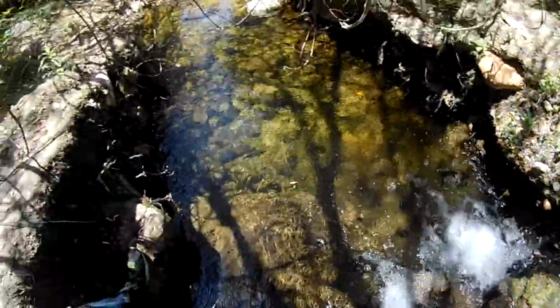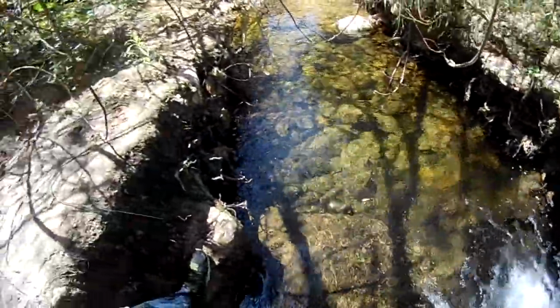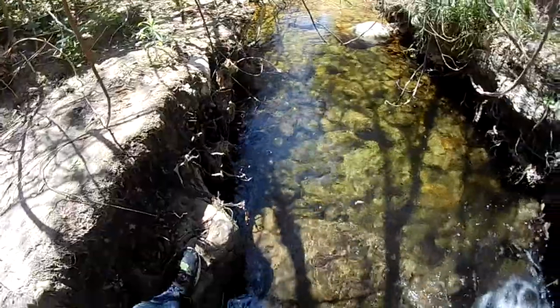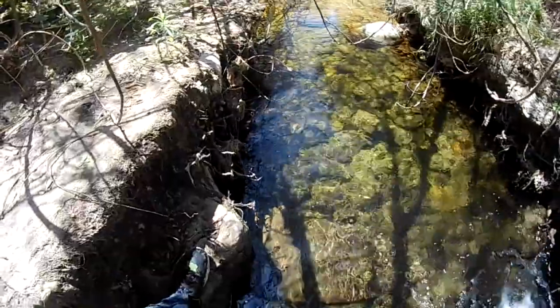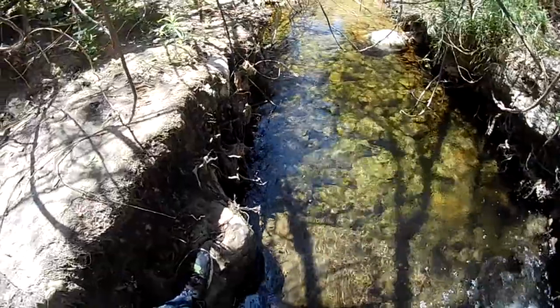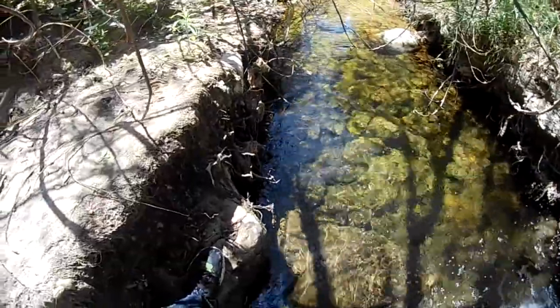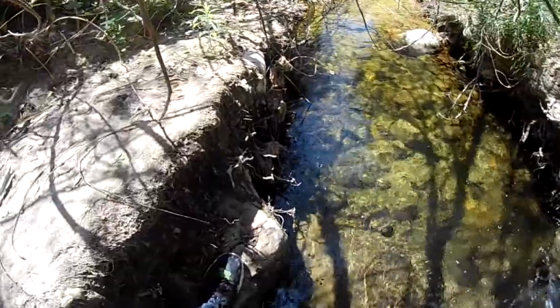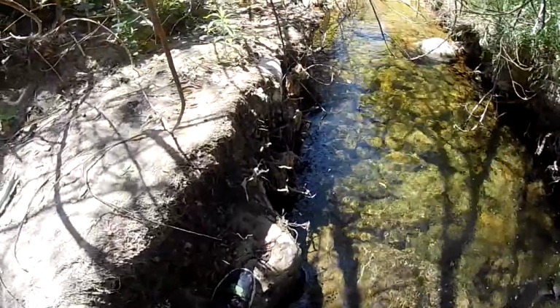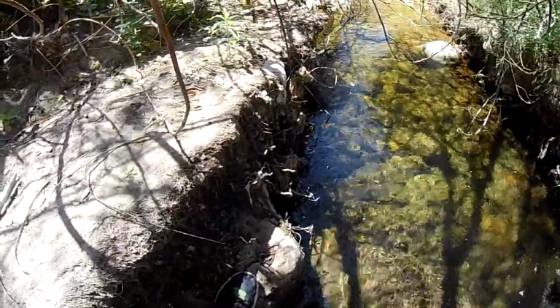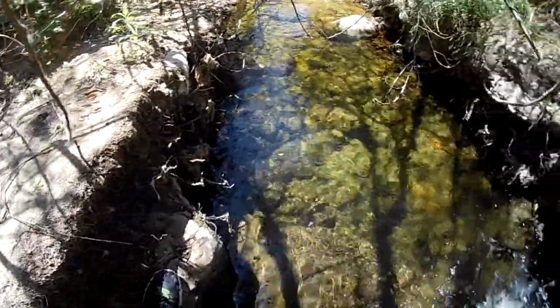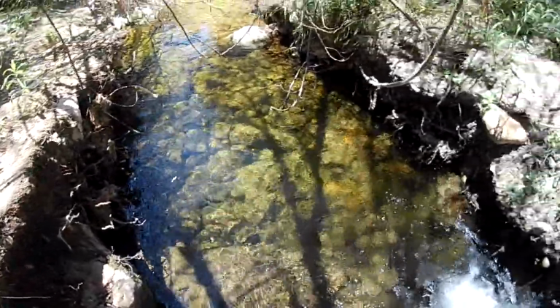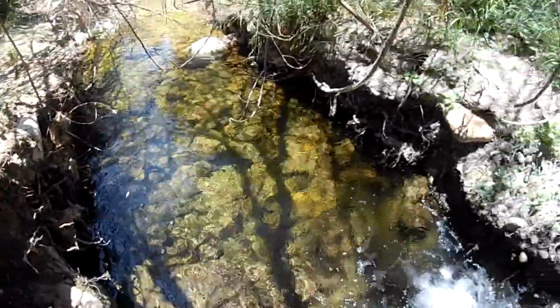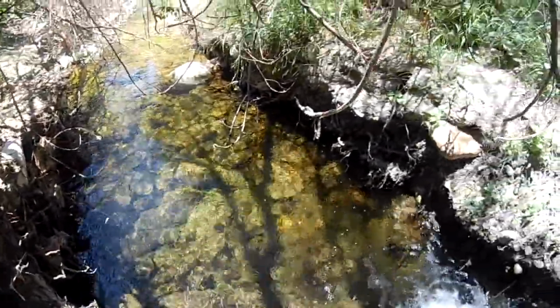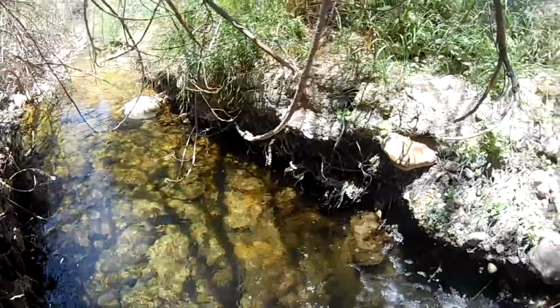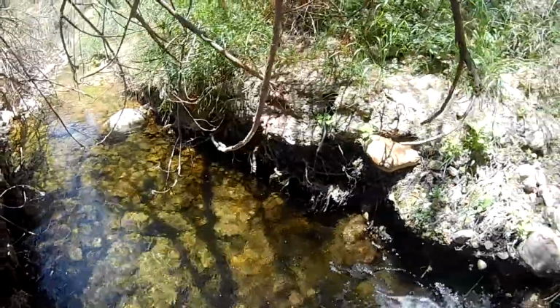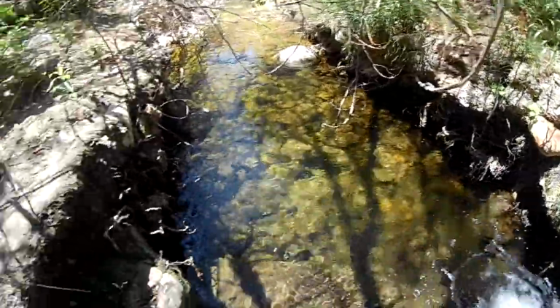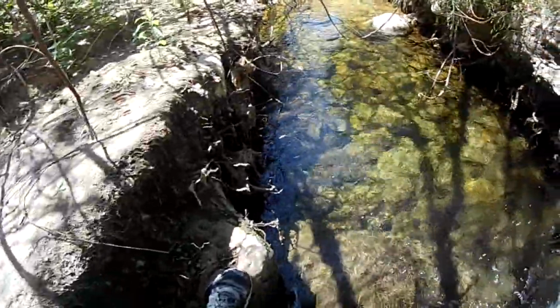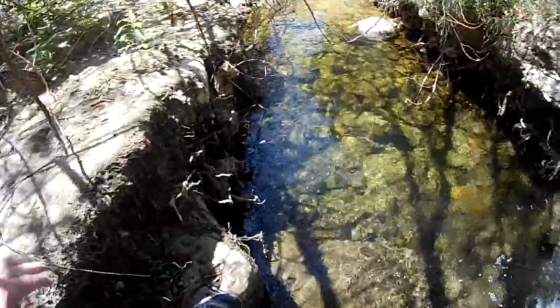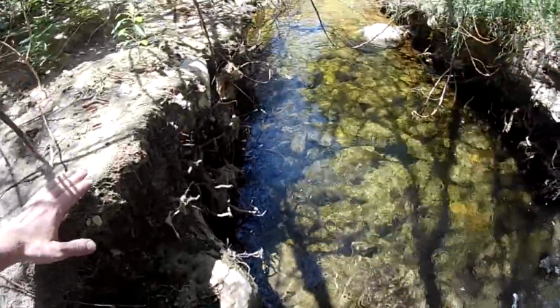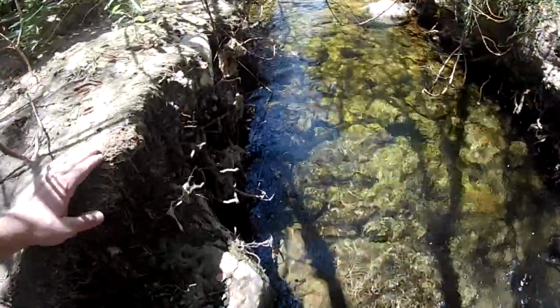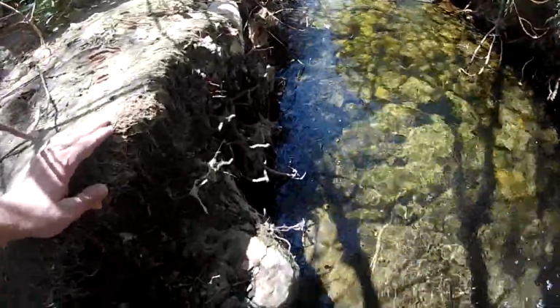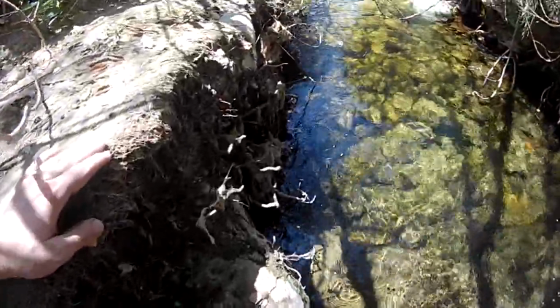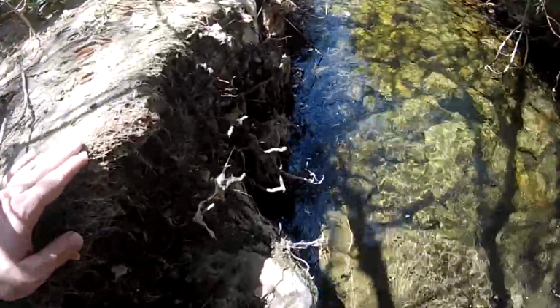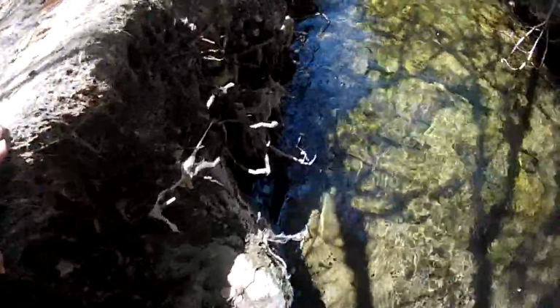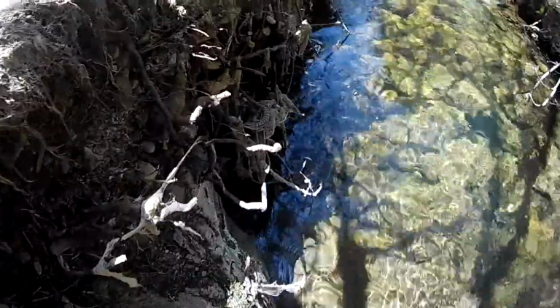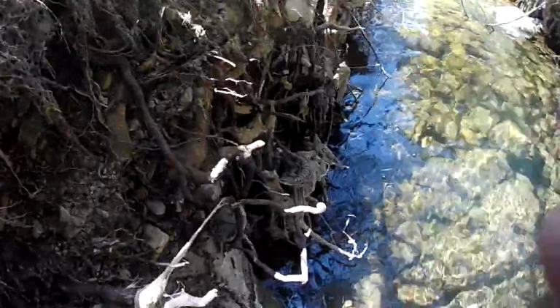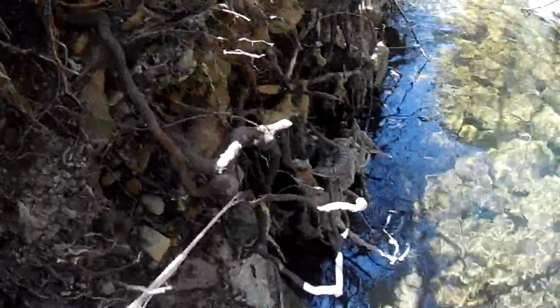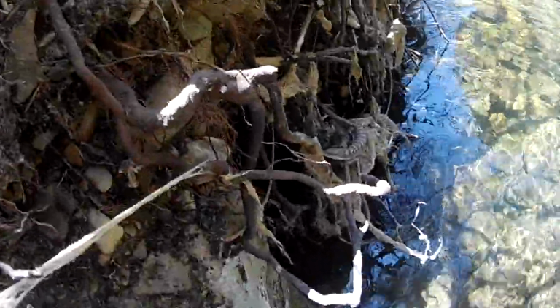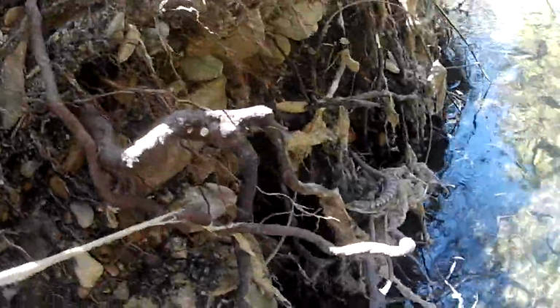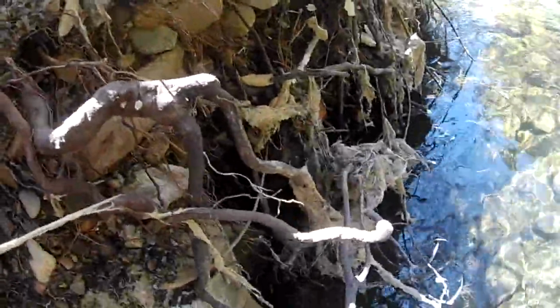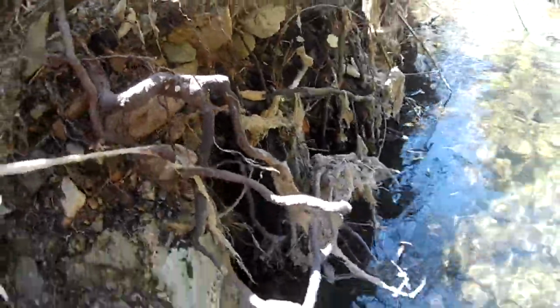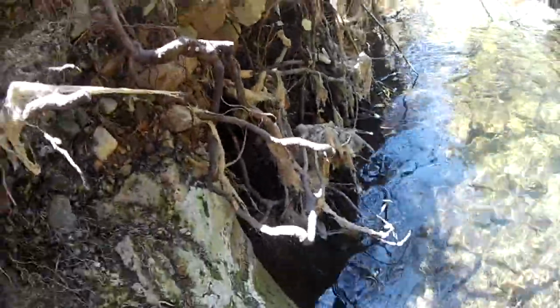There are two alligator lizards — one right in front of me and one just across the way over there. Let's see if I can get a close-up shot of this one before he takes off. And there he goes.